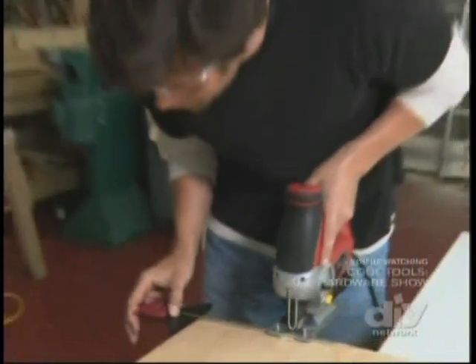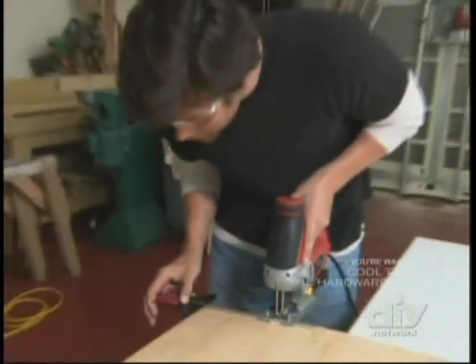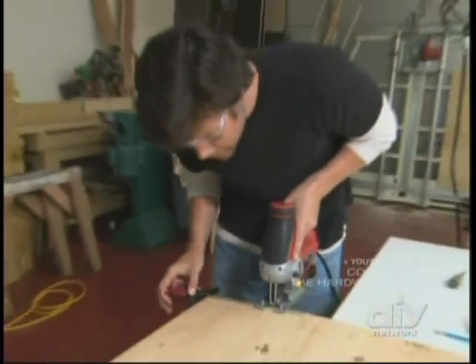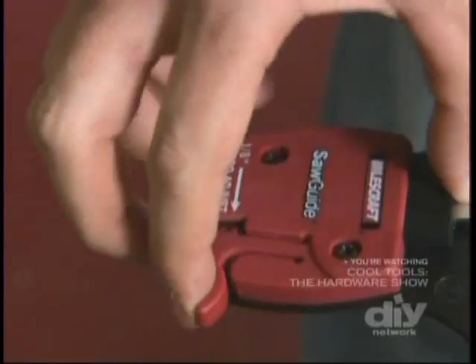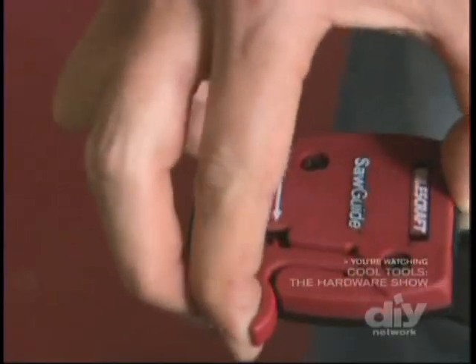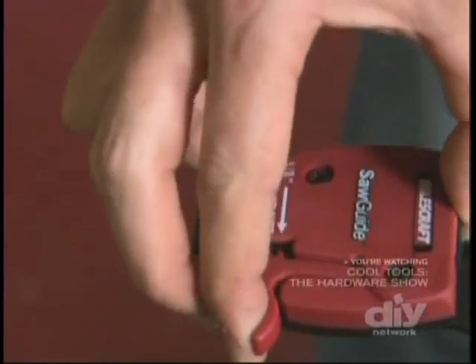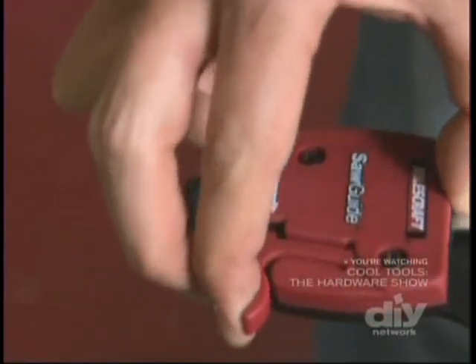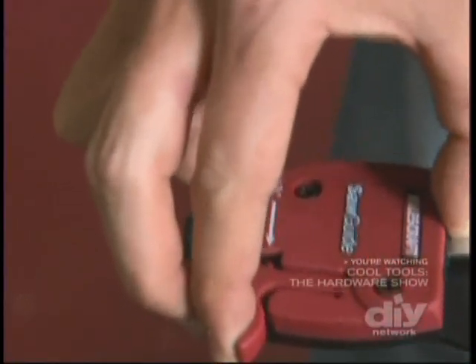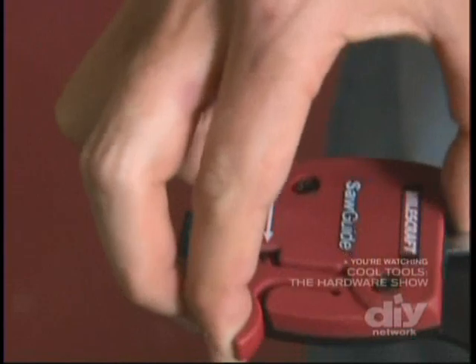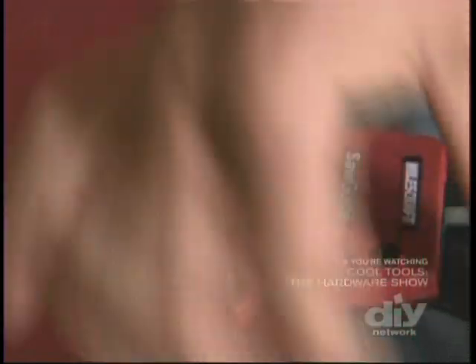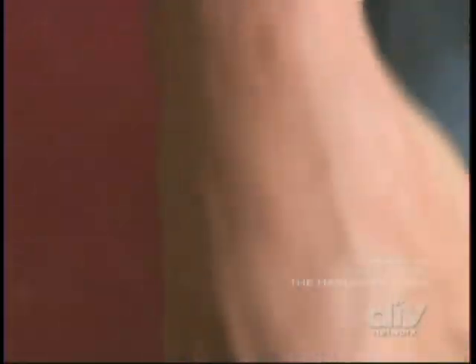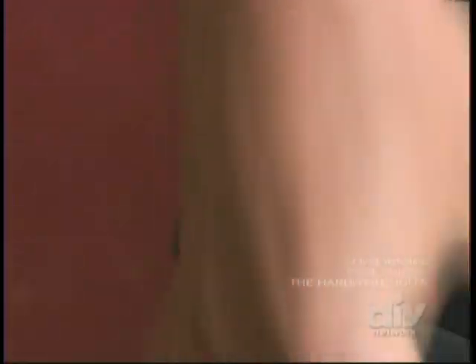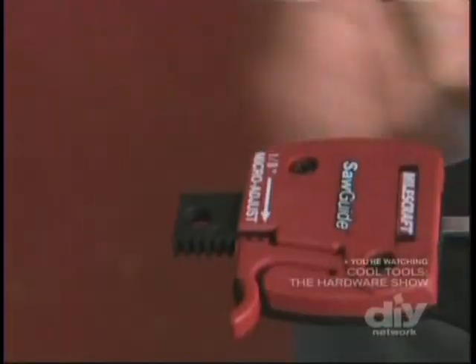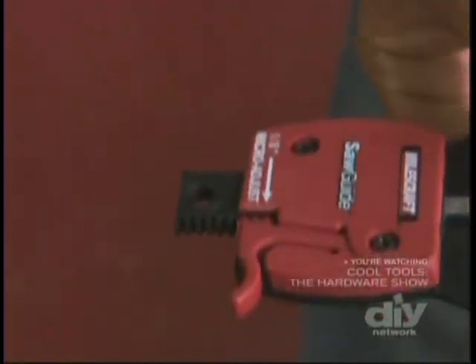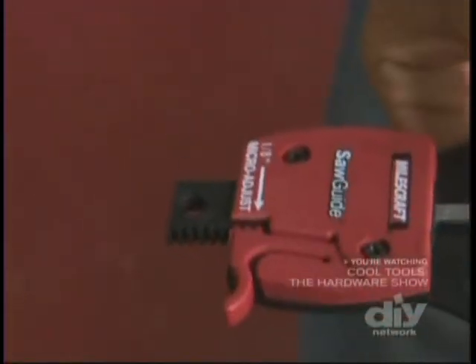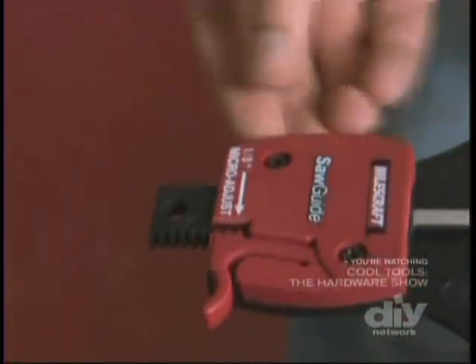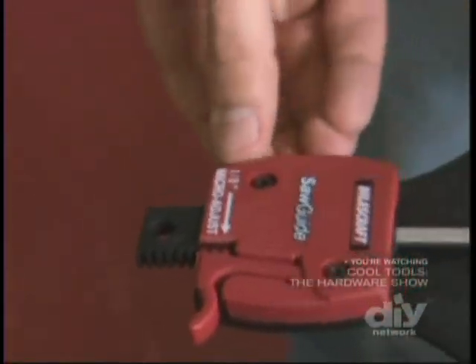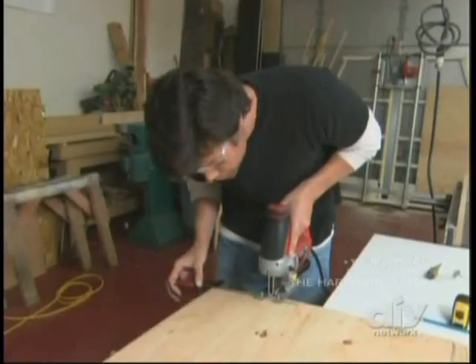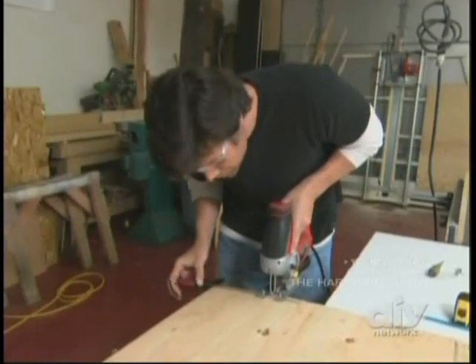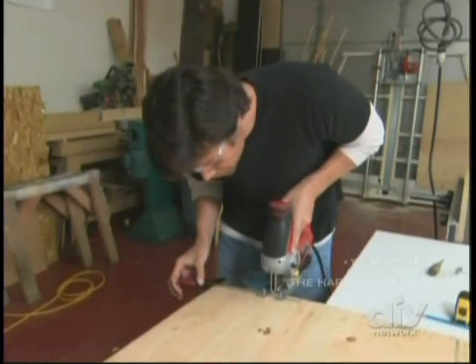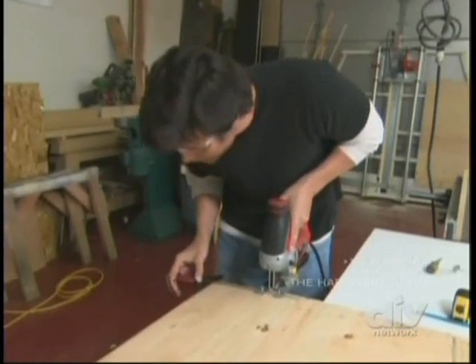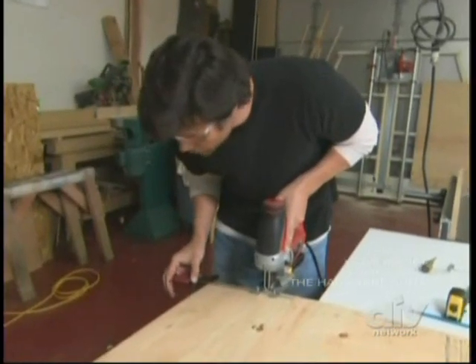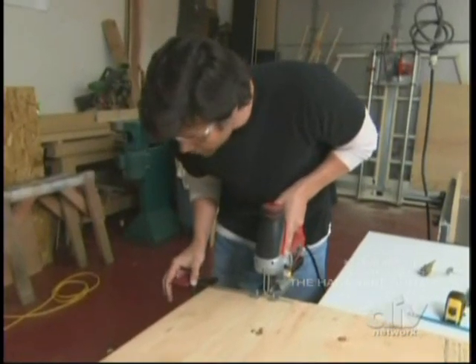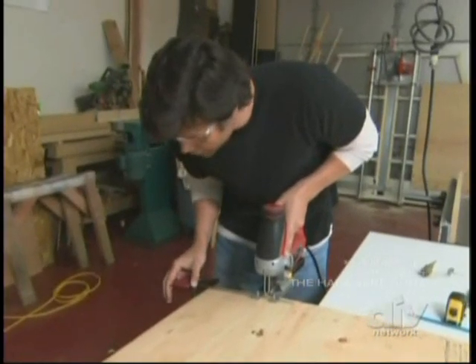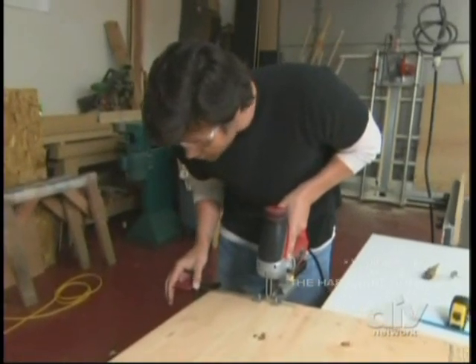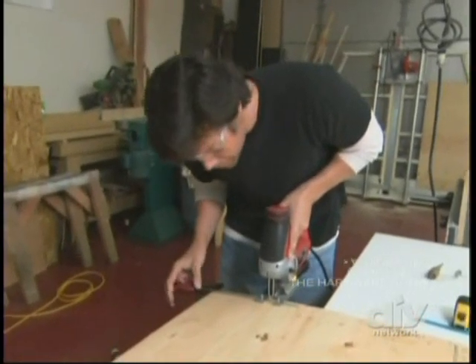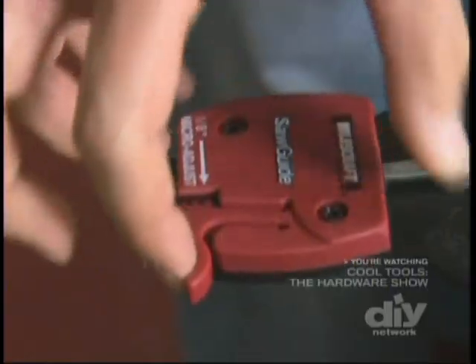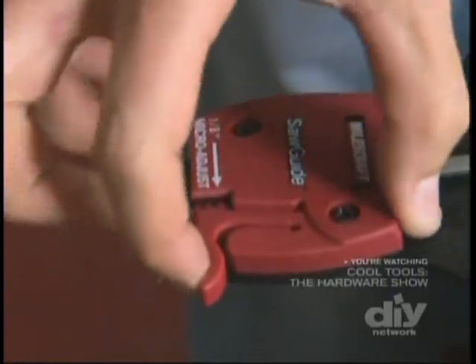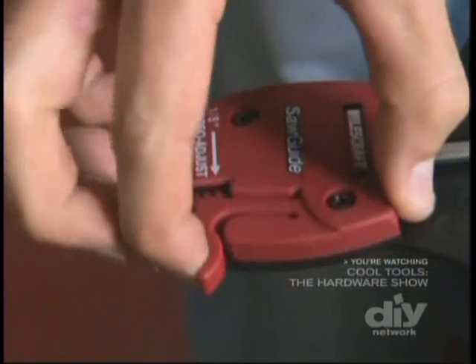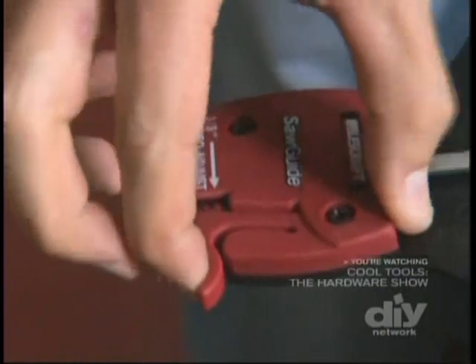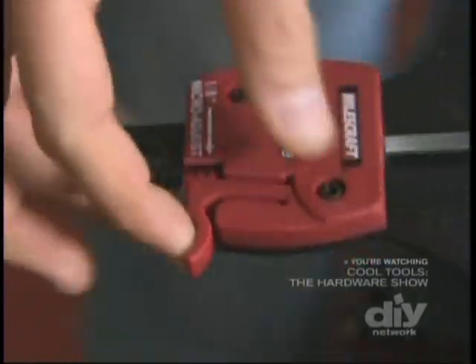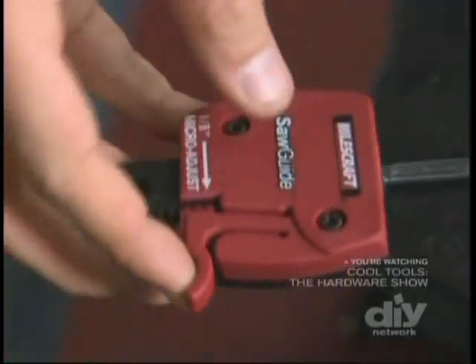It seems like we're off just by a little bit. This little tab helps you make tiny adjustments to get it just right. The beauty of the saw guide is that we can adjust it an eighth of an inch at a time.